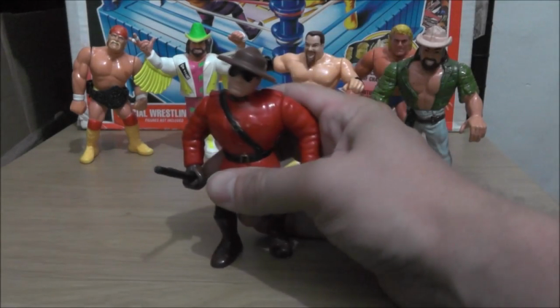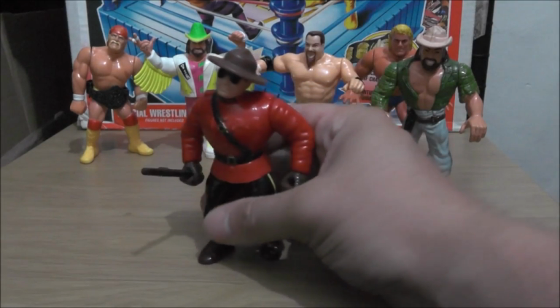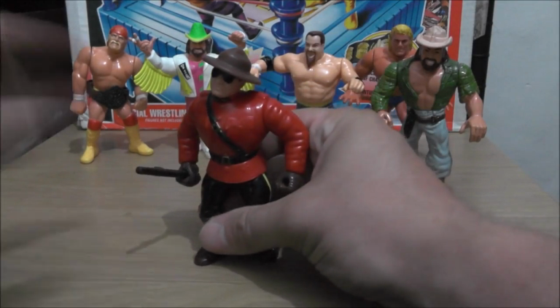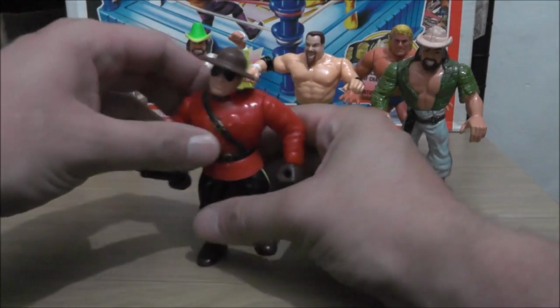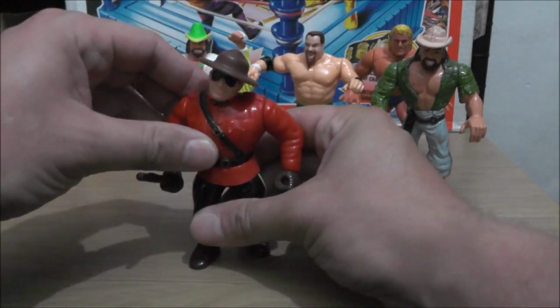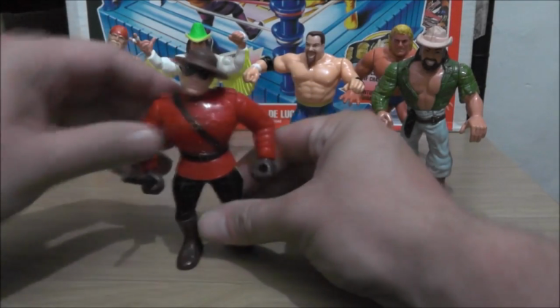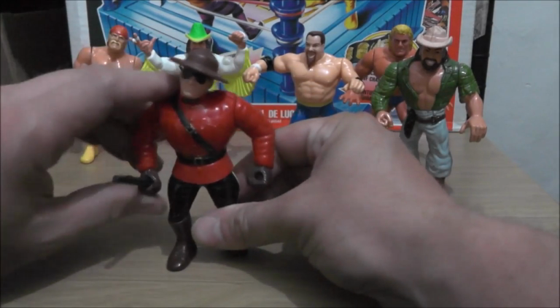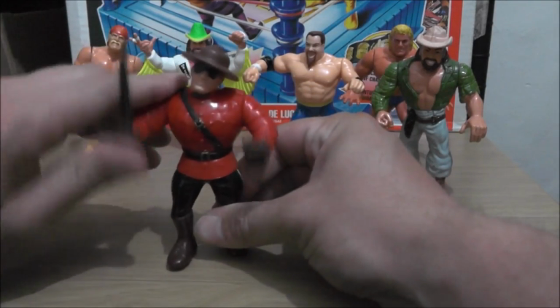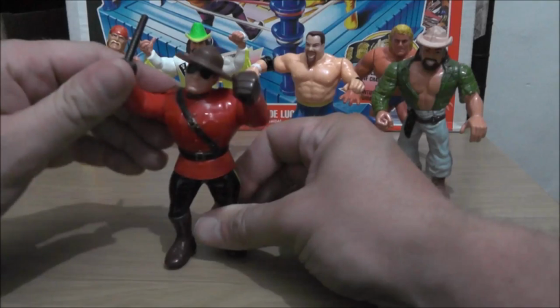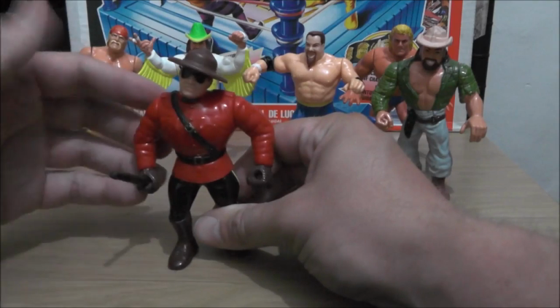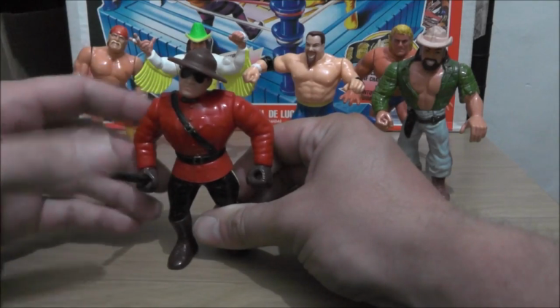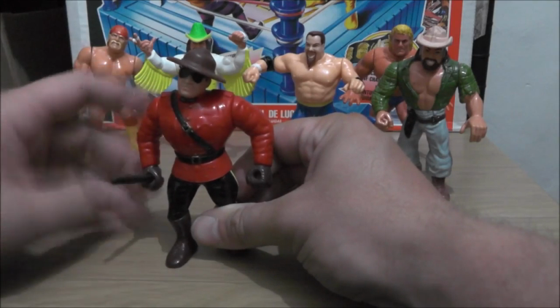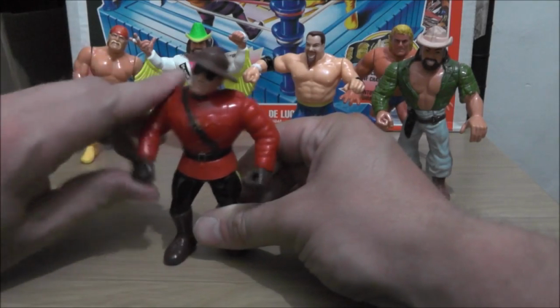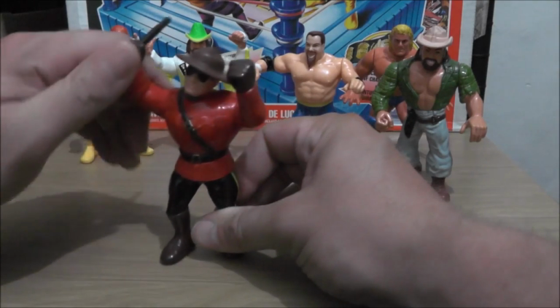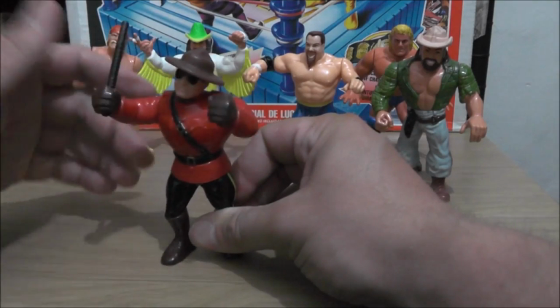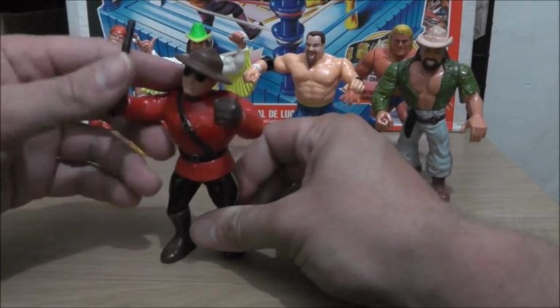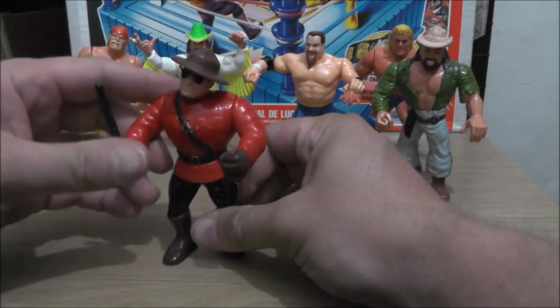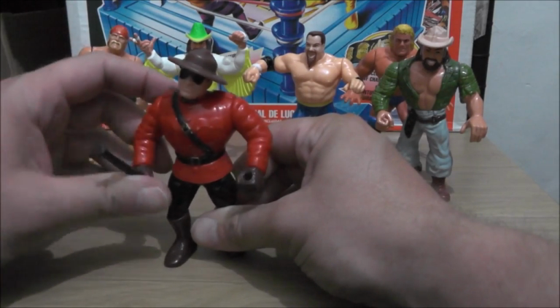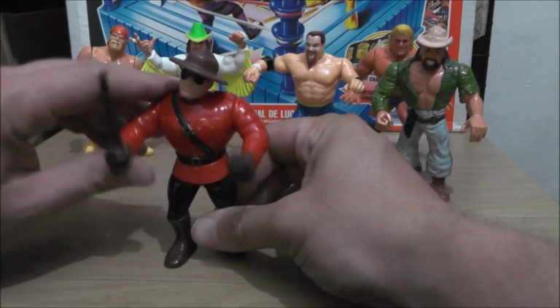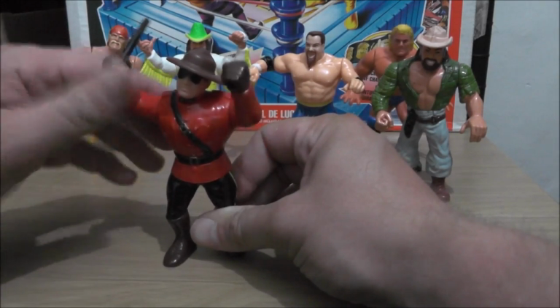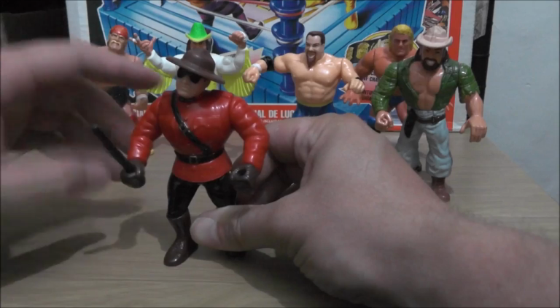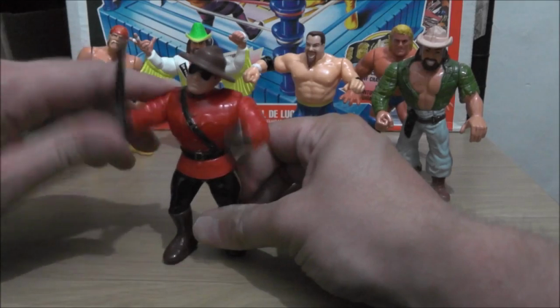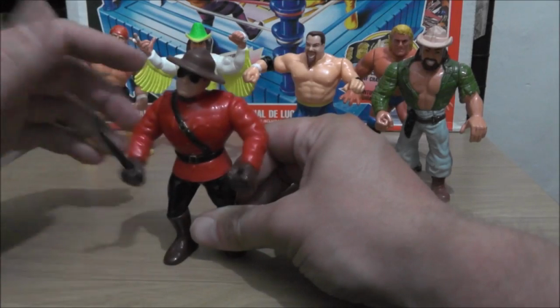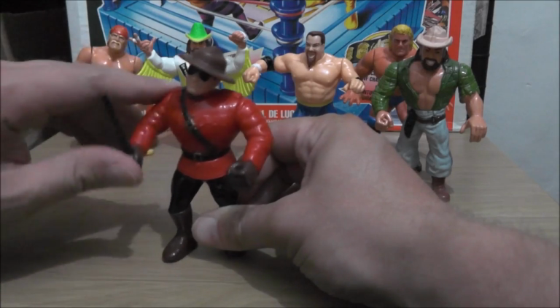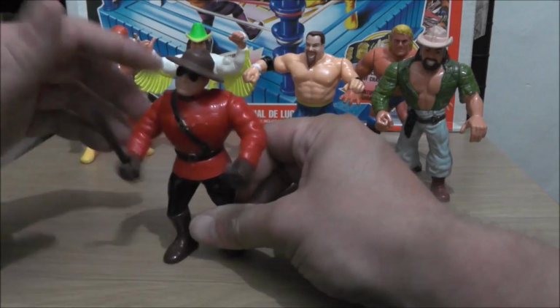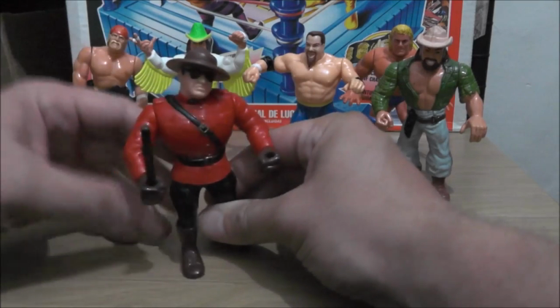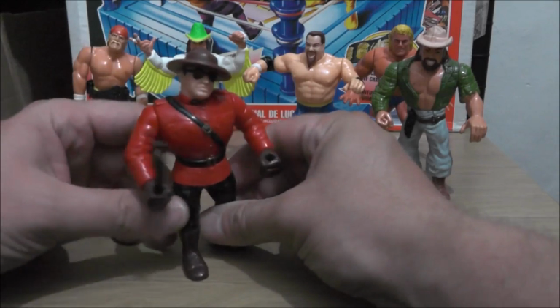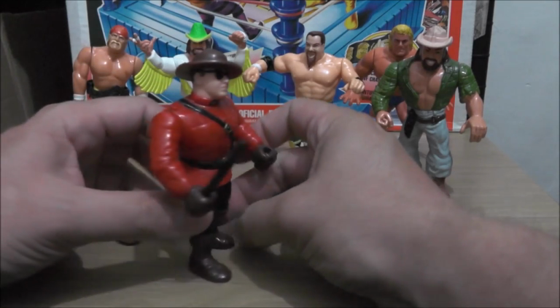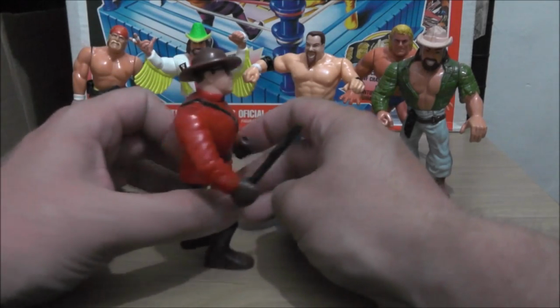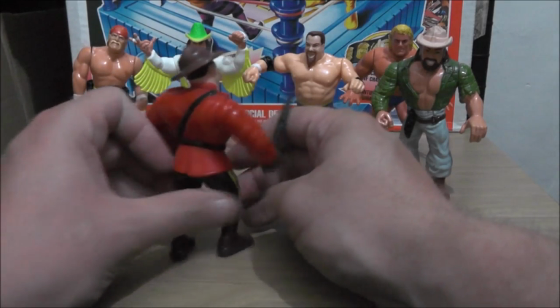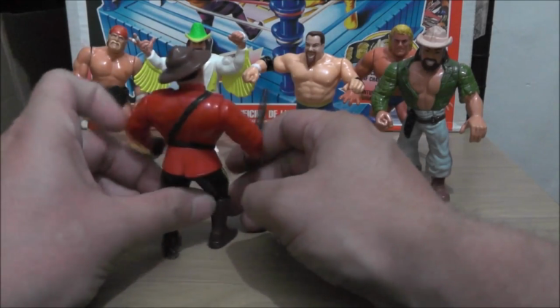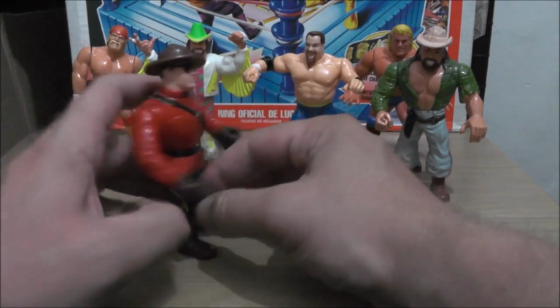We've got the Mountie with Mountie Mash. Since he comes with a weapon, he does the typical weapon move. He's got his entrance gear on as well.